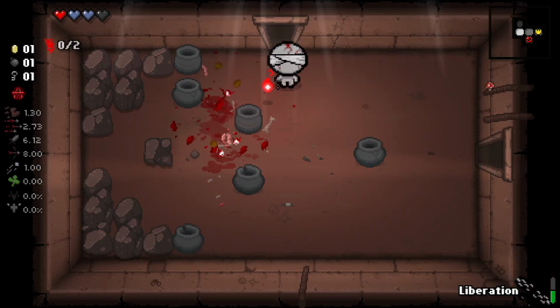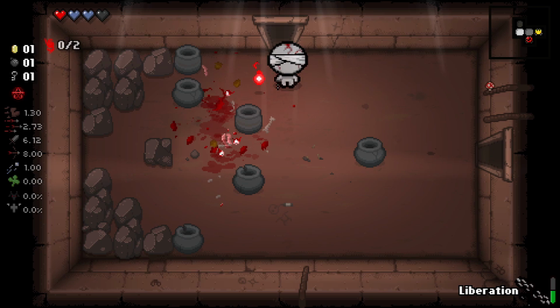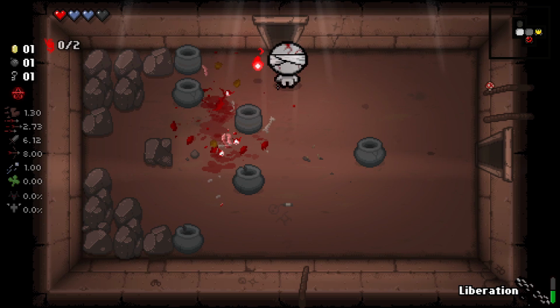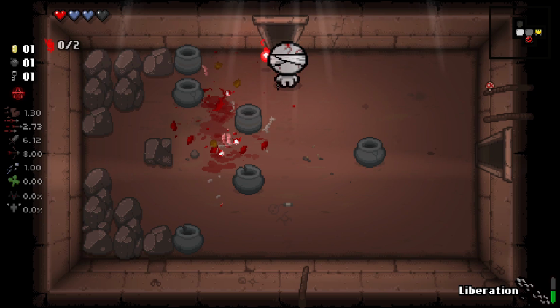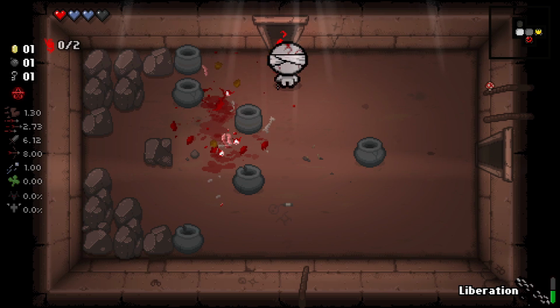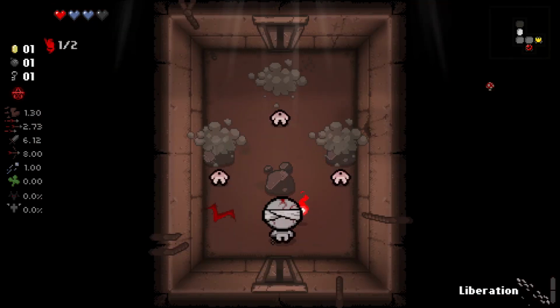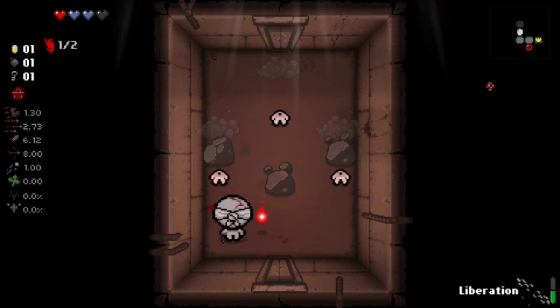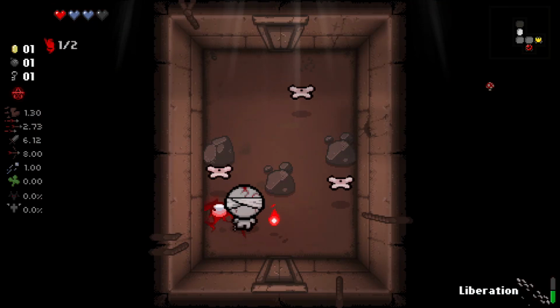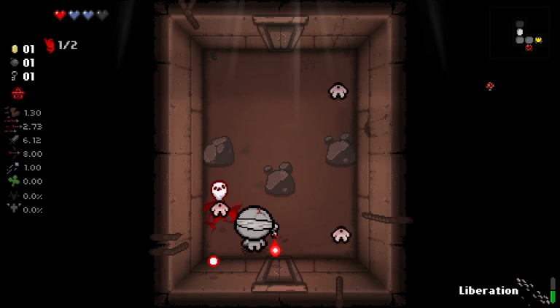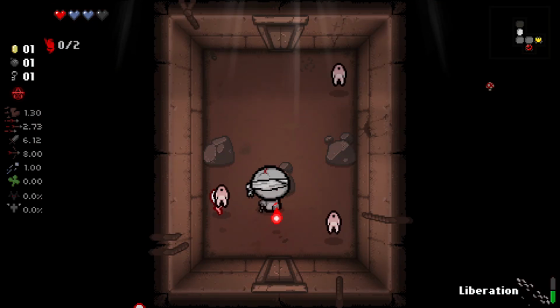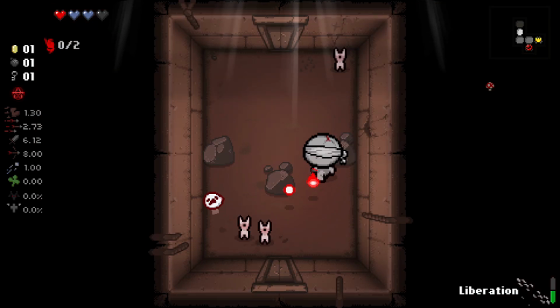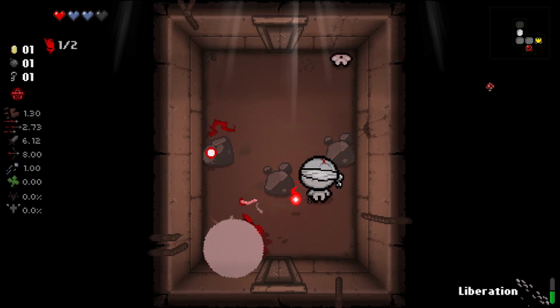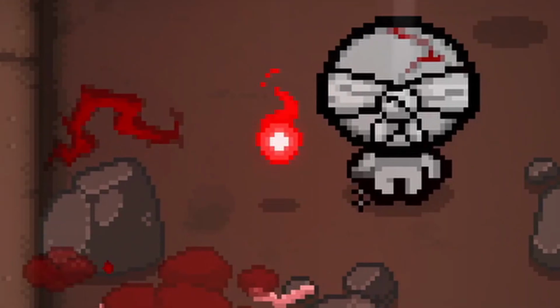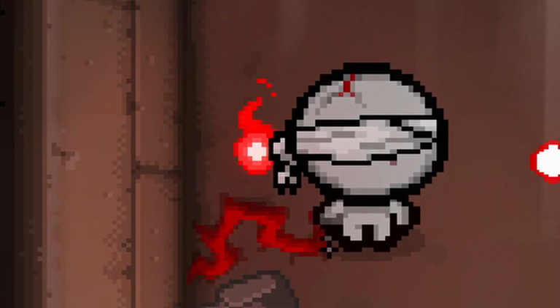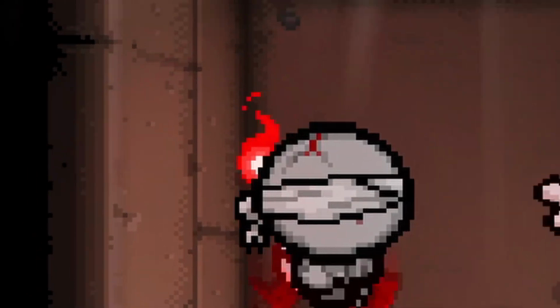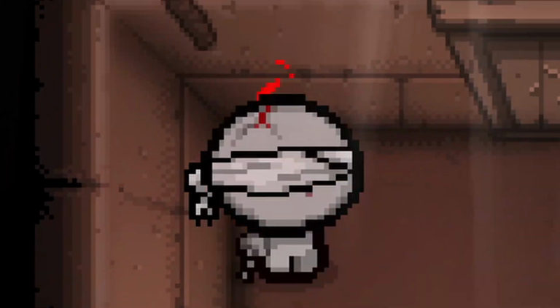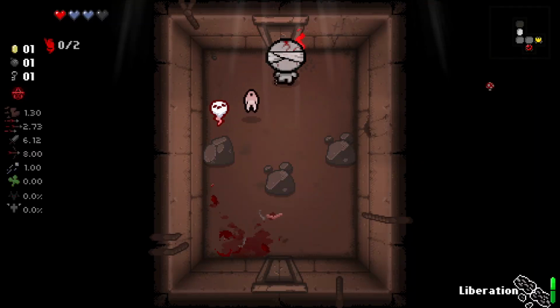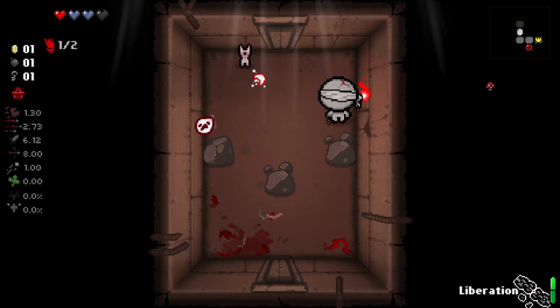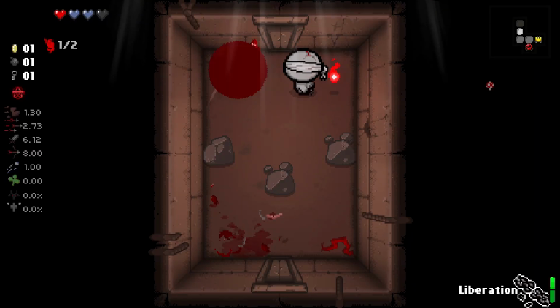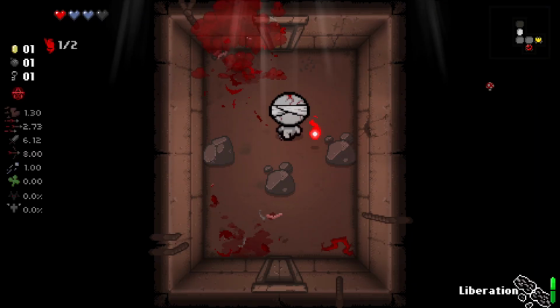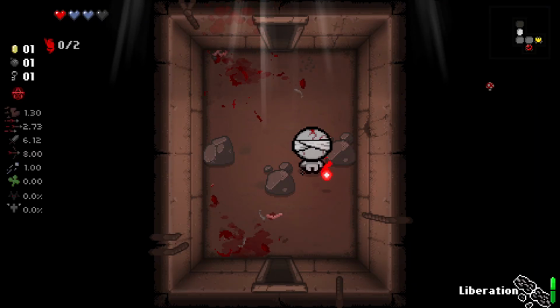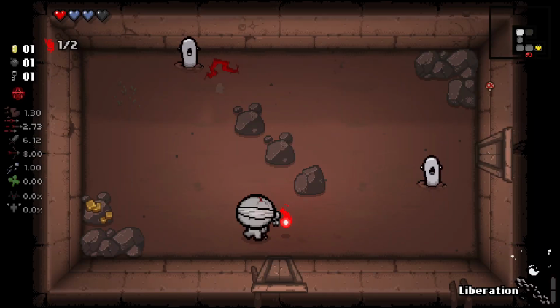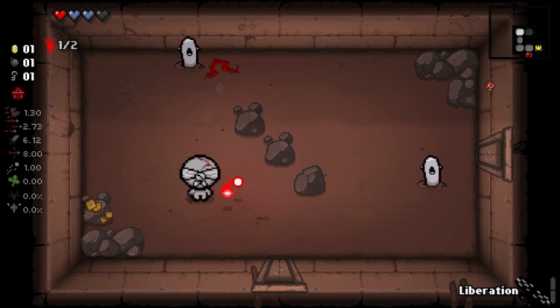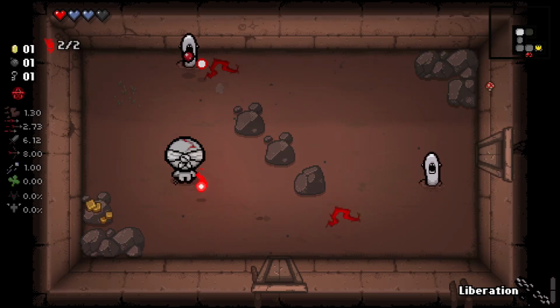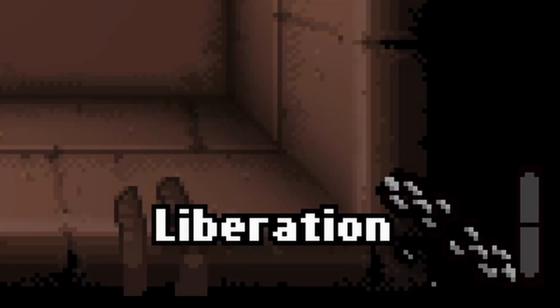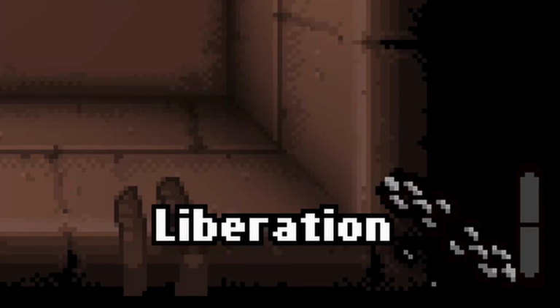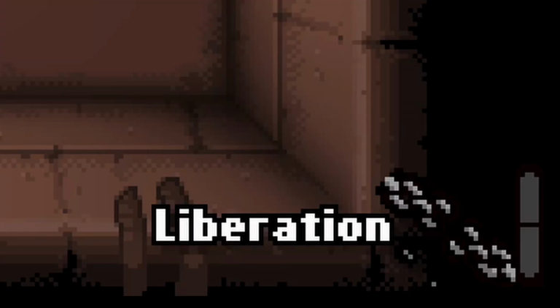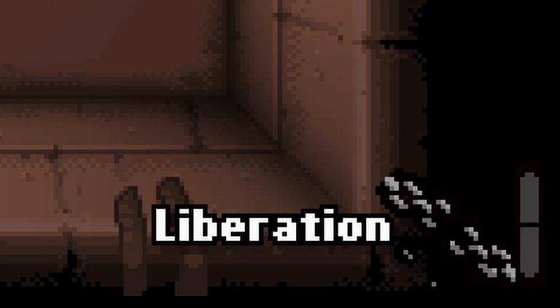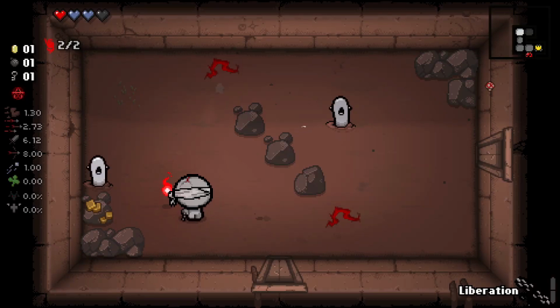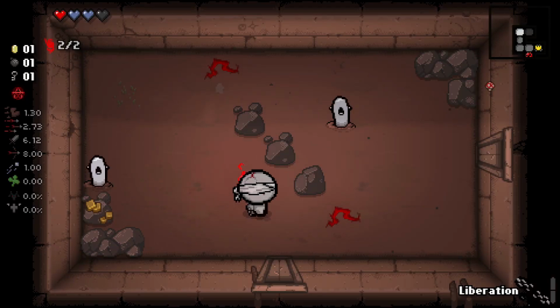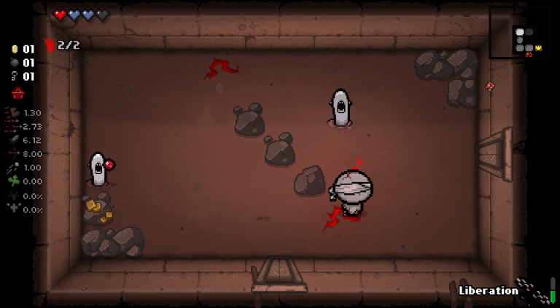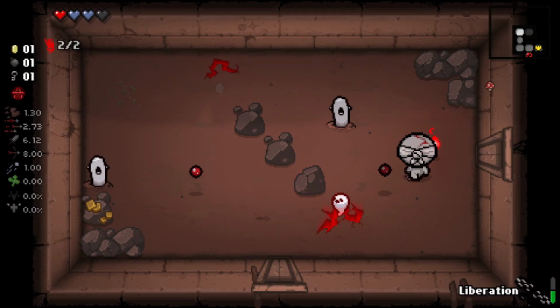We basically start off with Purgatory, and I can use that to deal damage. We also have a Vengeful Spirit Wisp, which allows me to shoot. And also we have Liberation, which I honestly have no idea what it does.